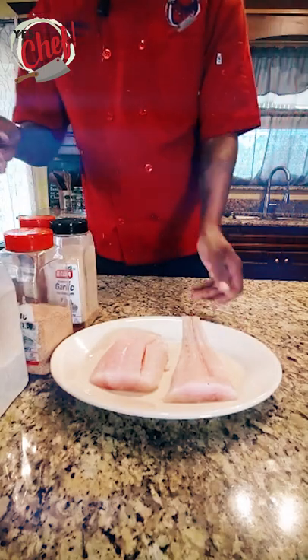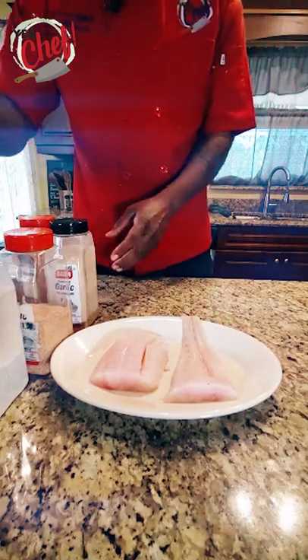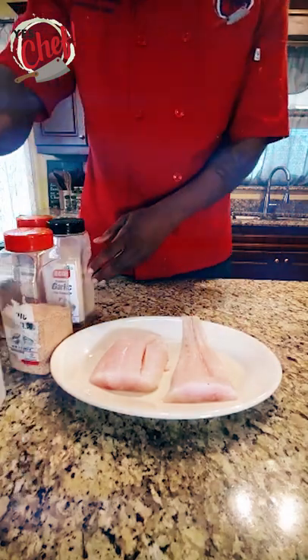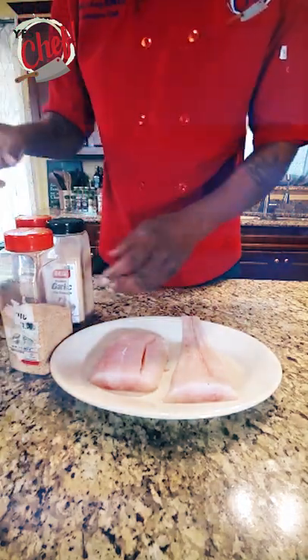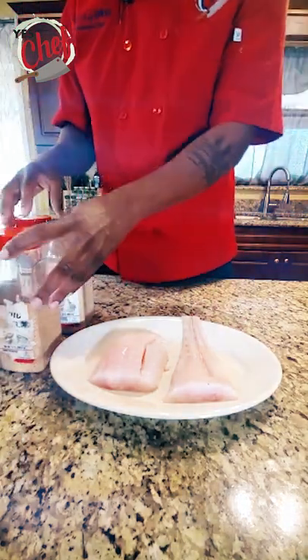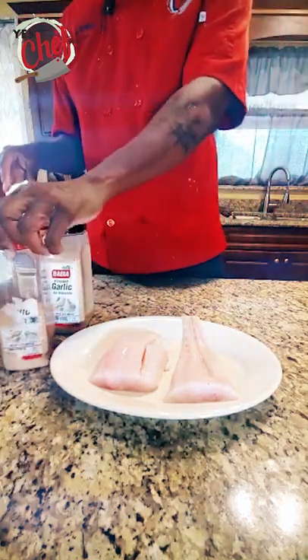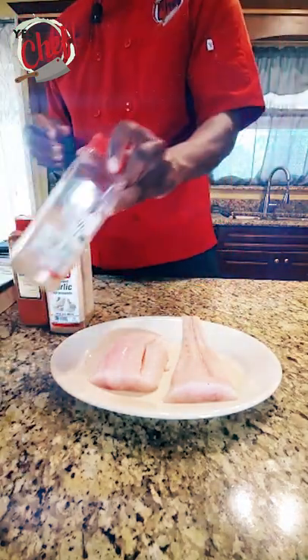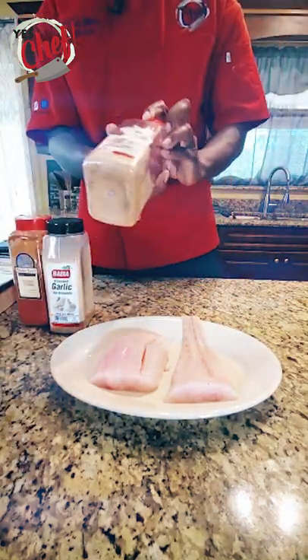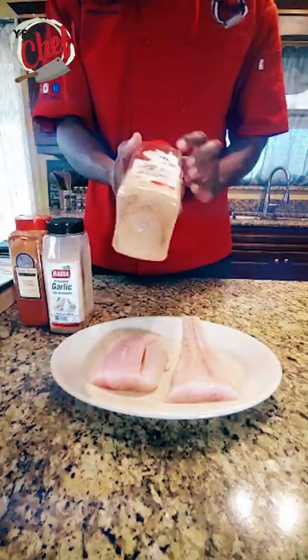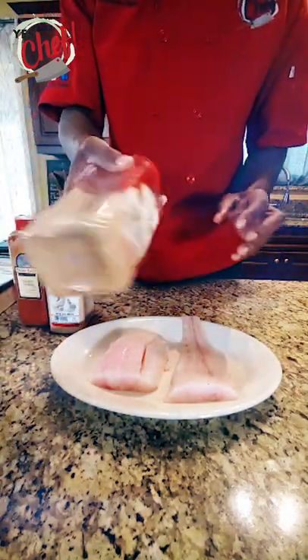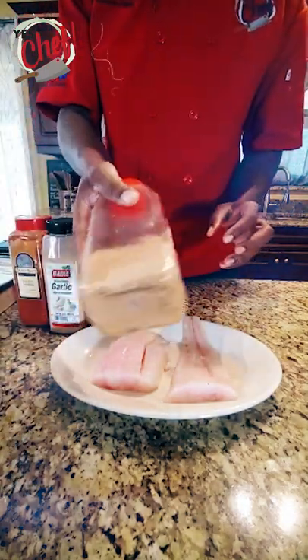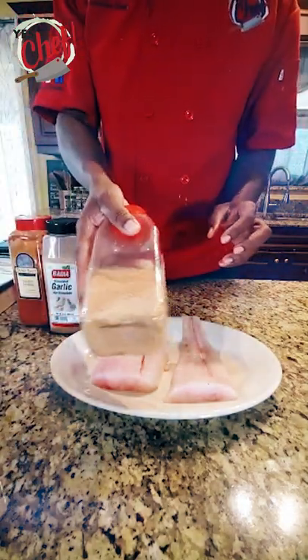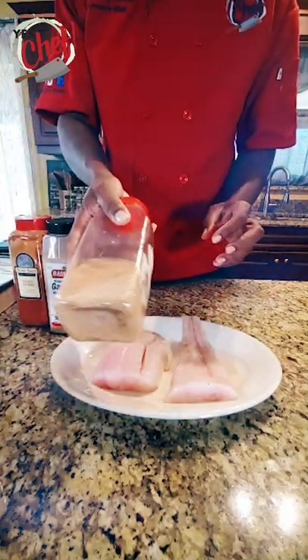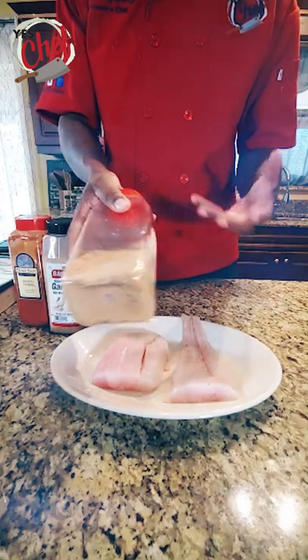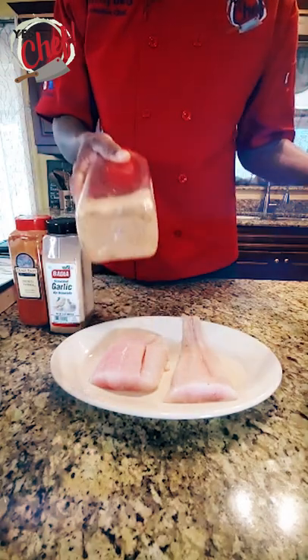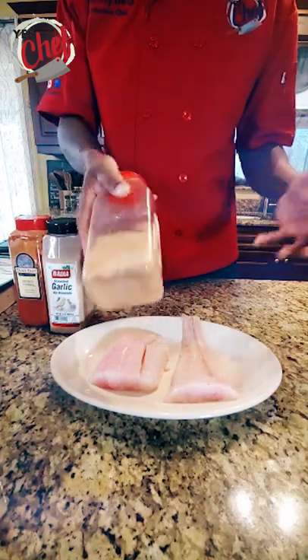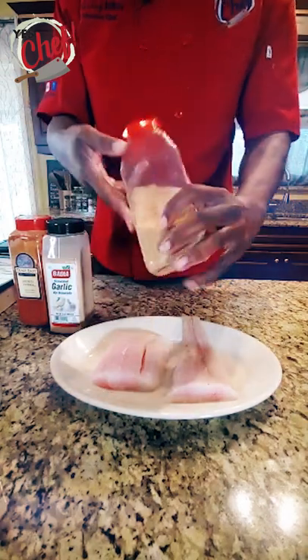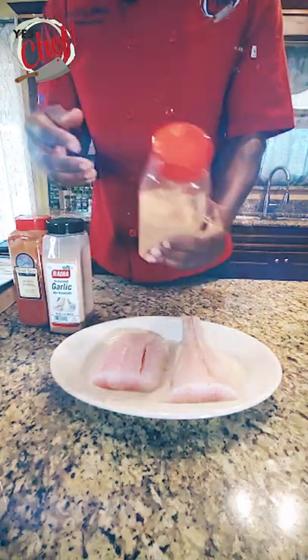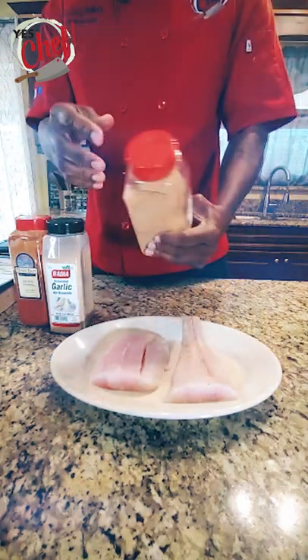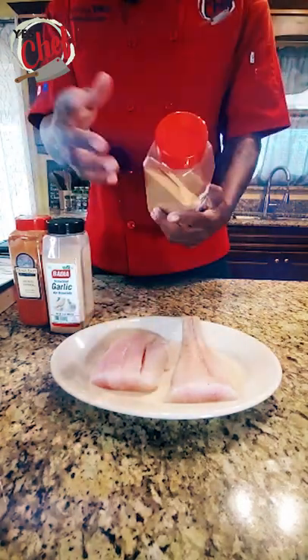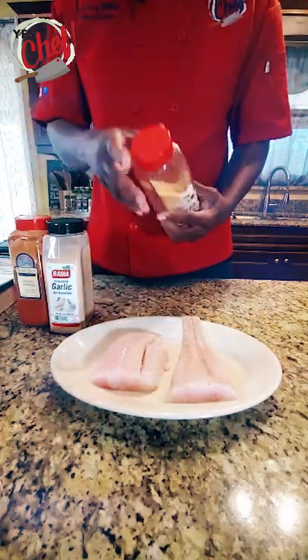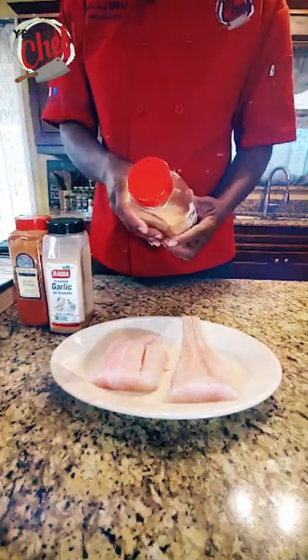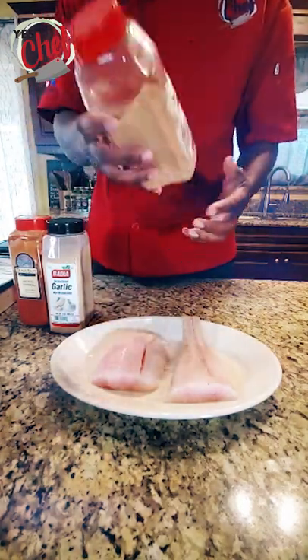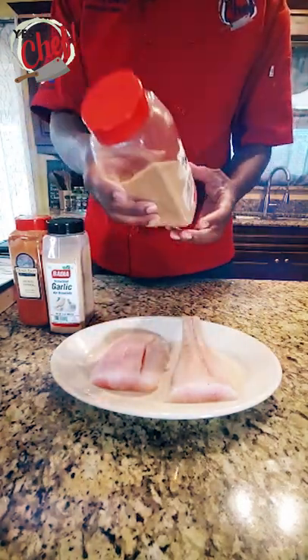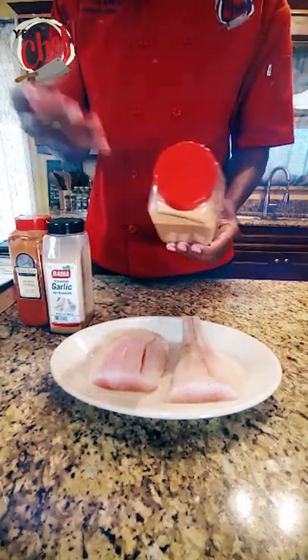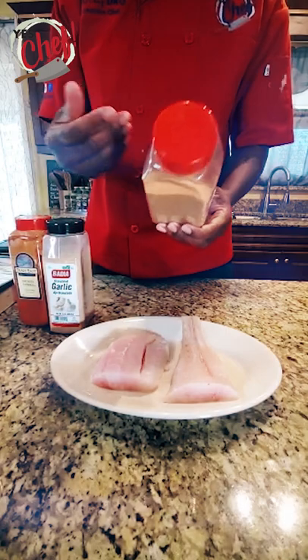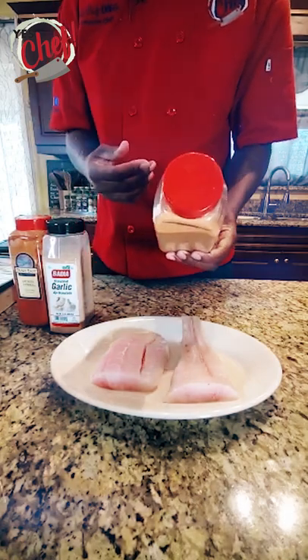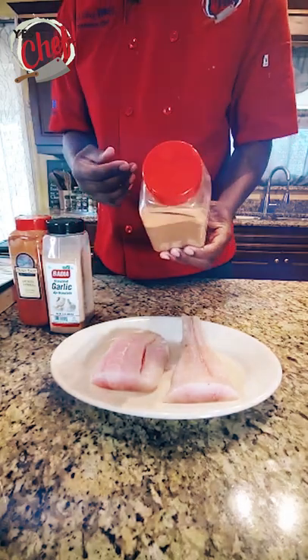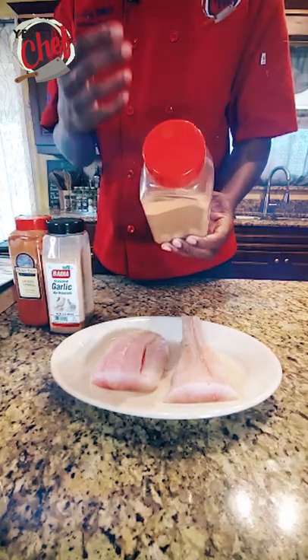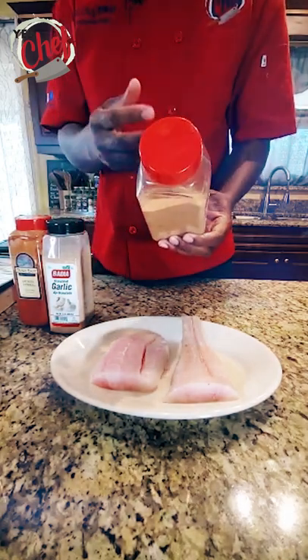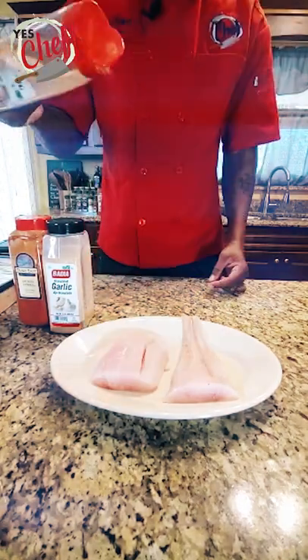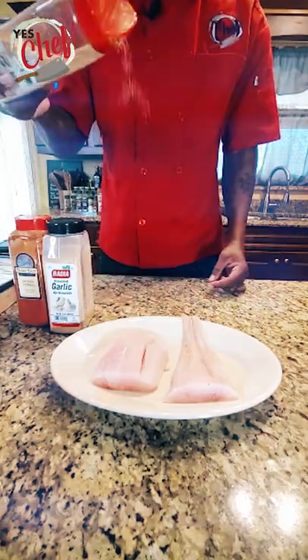All right fam, so let's go ahead and get this fish together — a nice corvino topped with a sauce vierge. First and foremost, my special blend. If you're new to the channel, this is what I usually use to season.